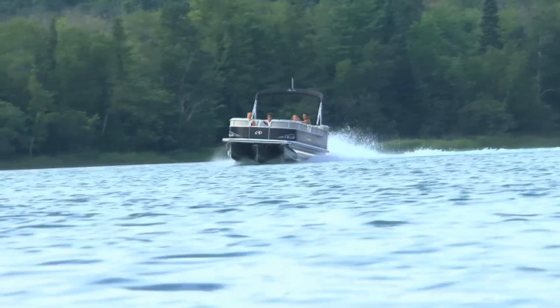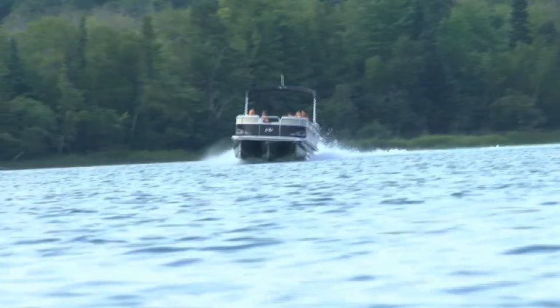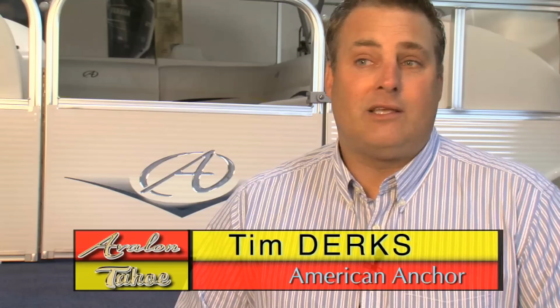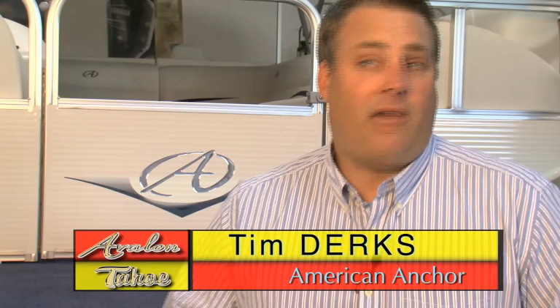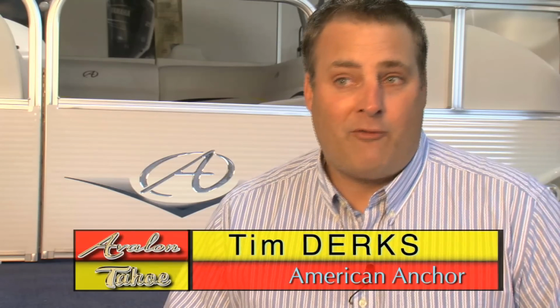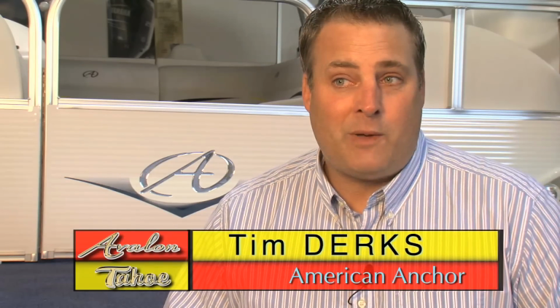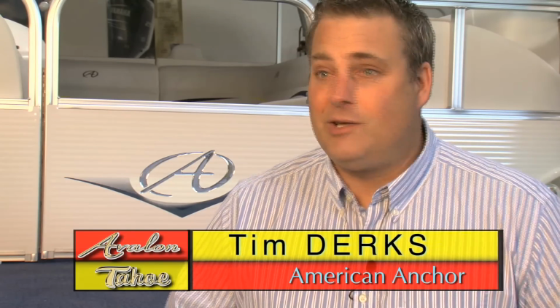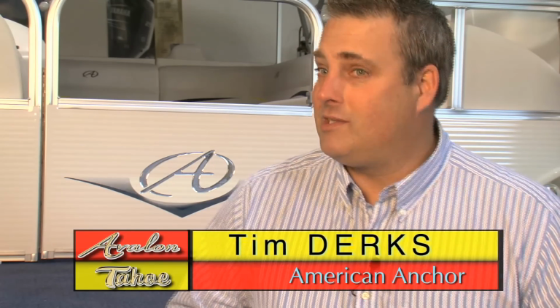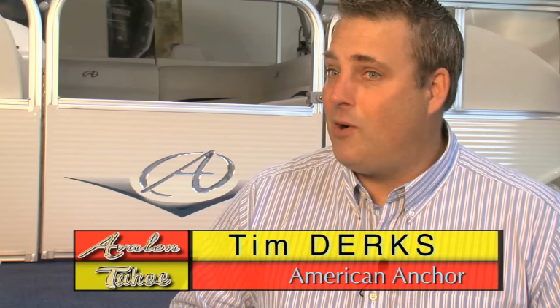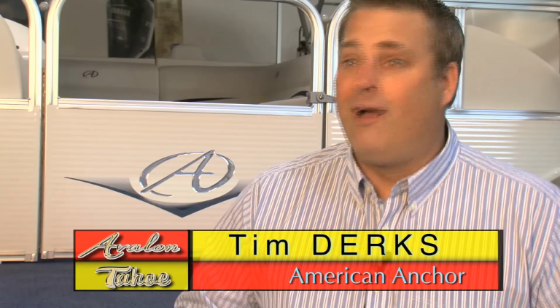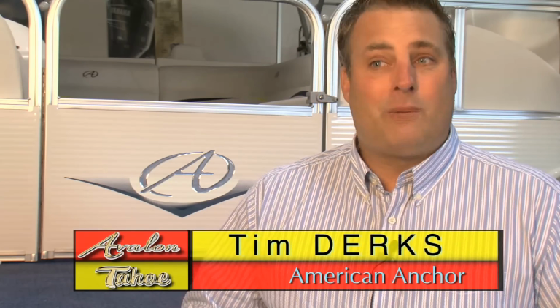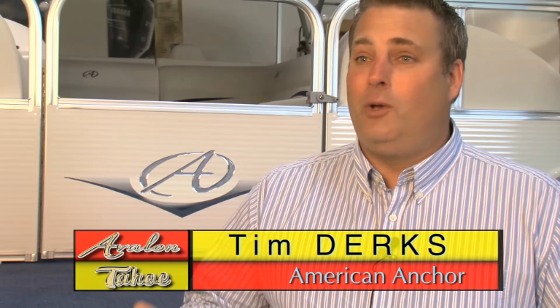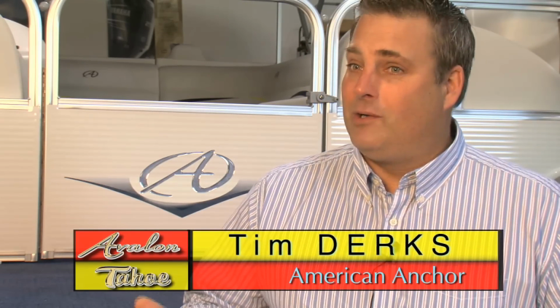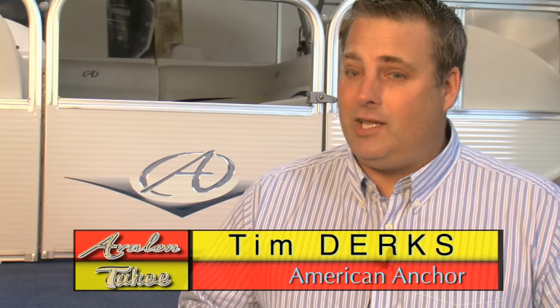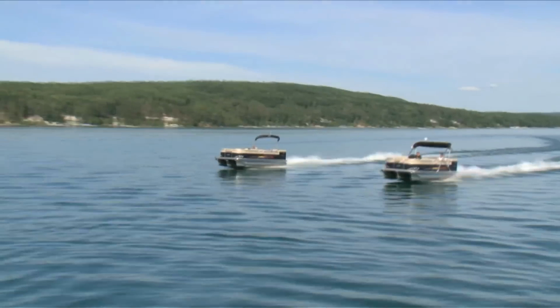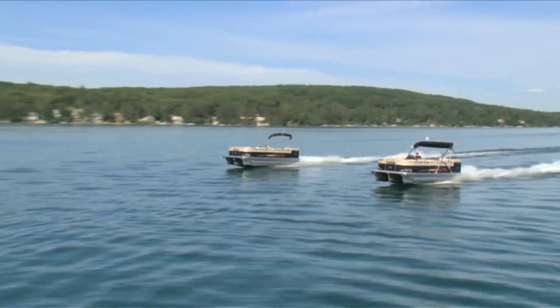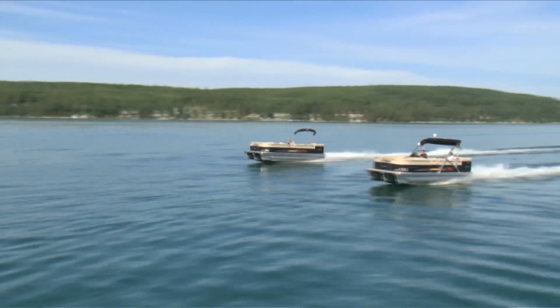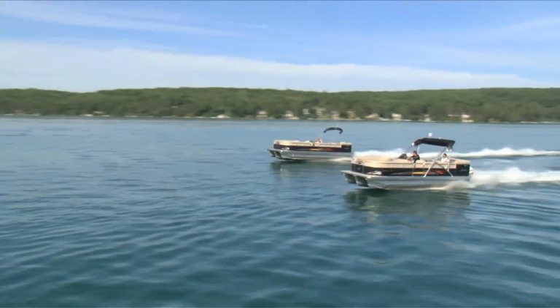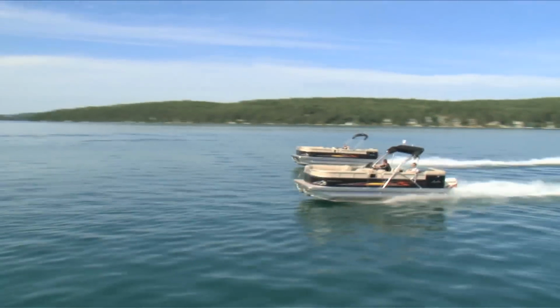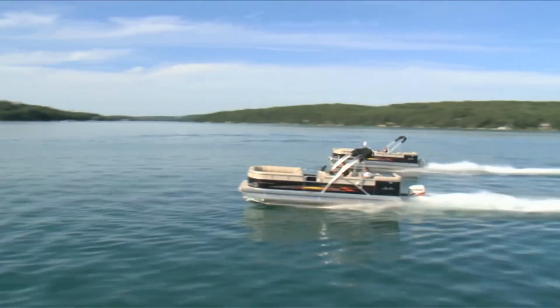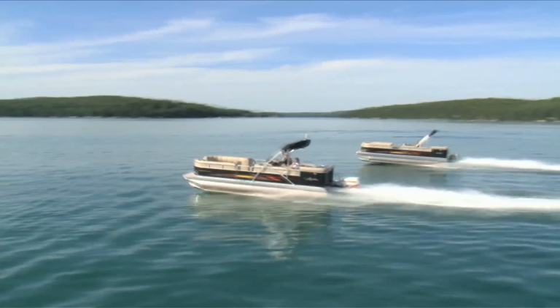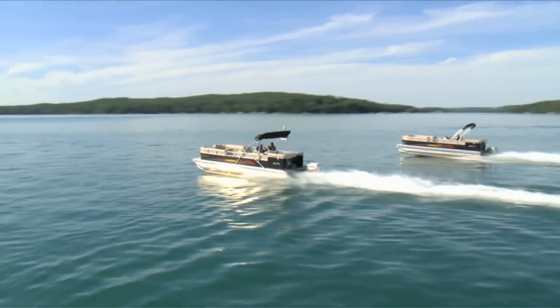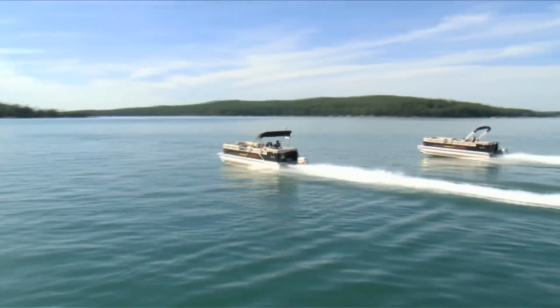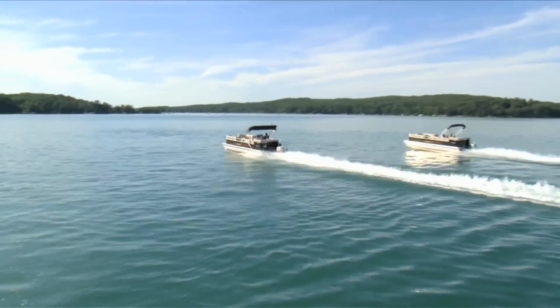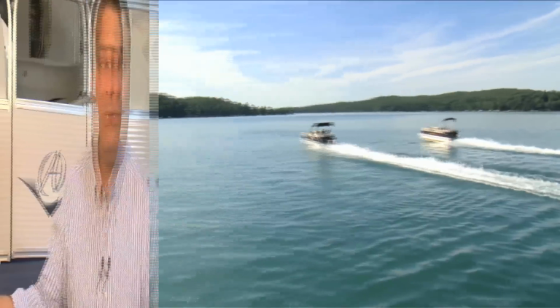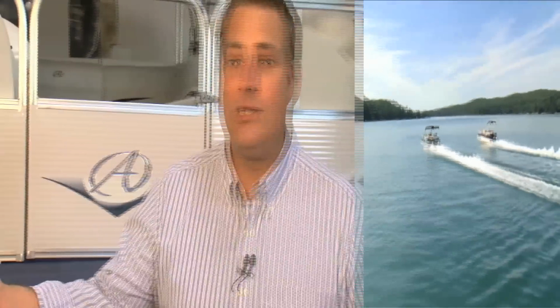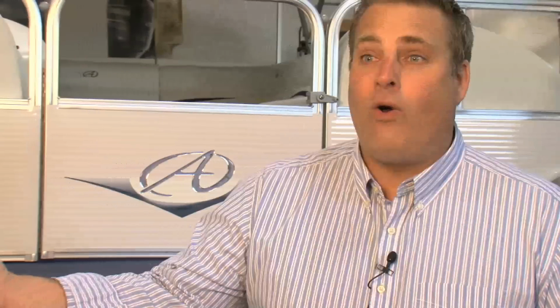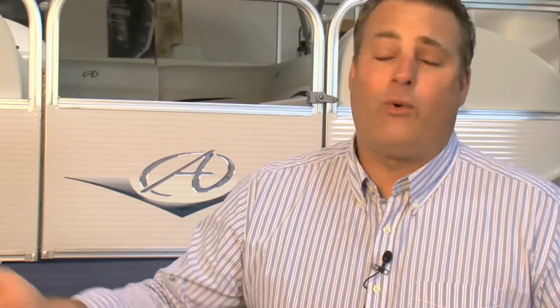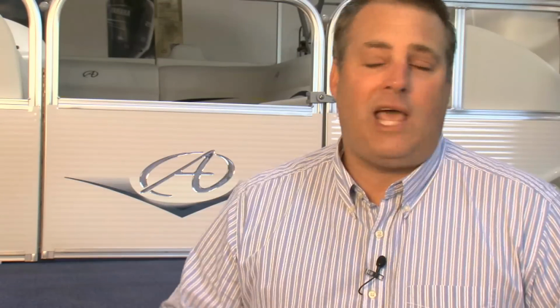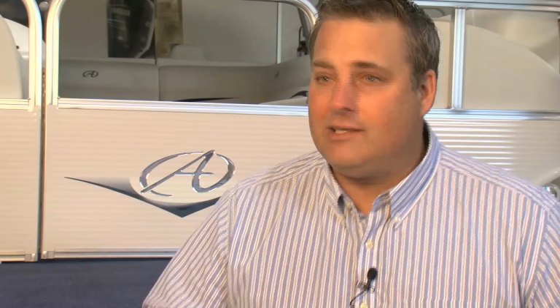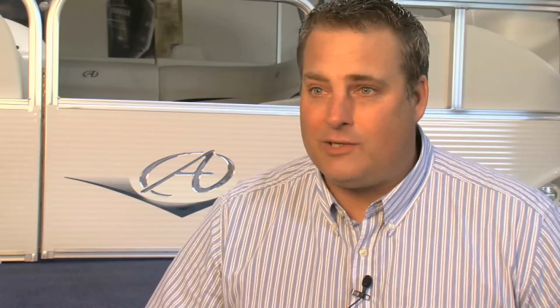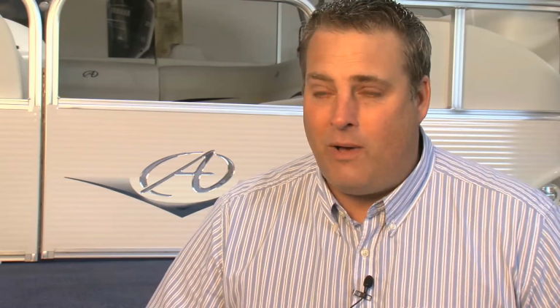So now you get this boat with a high-performance package with a ski tow bar, triple tube, under-sheathing, lifting strakes, and they're blowing by deck boats that sold a year or two years ago that were $10,000 more money.